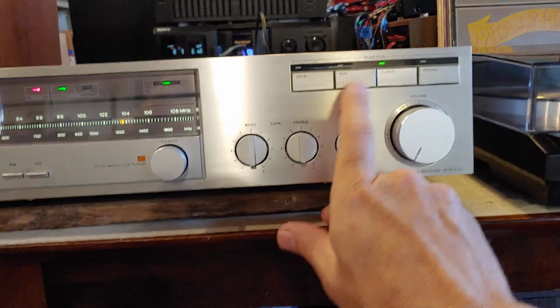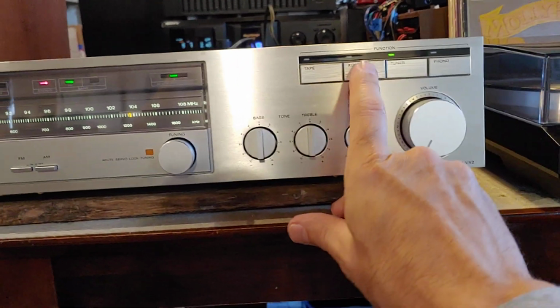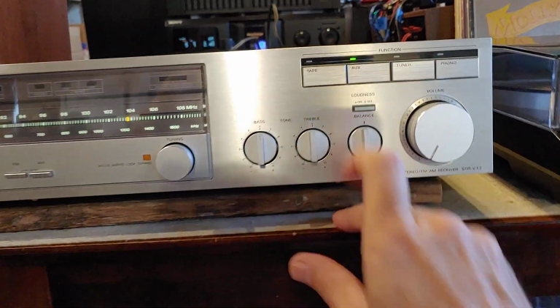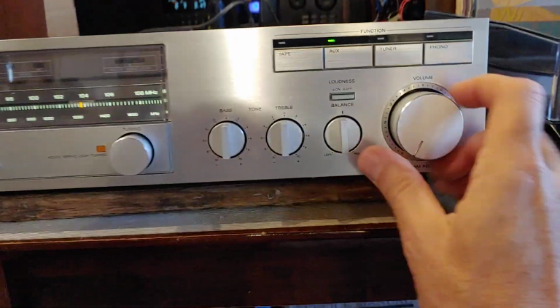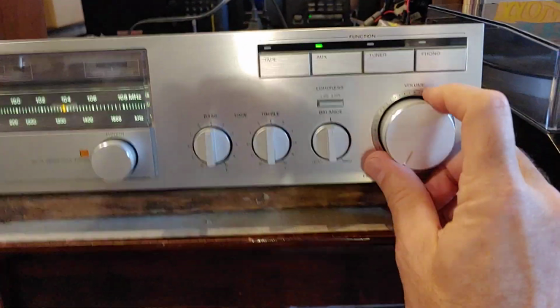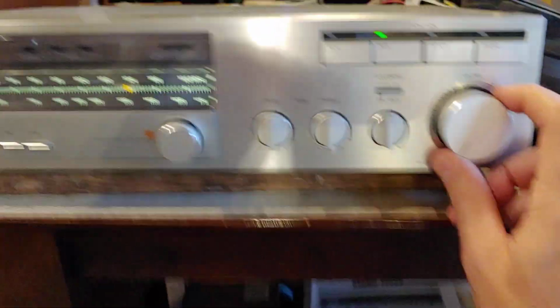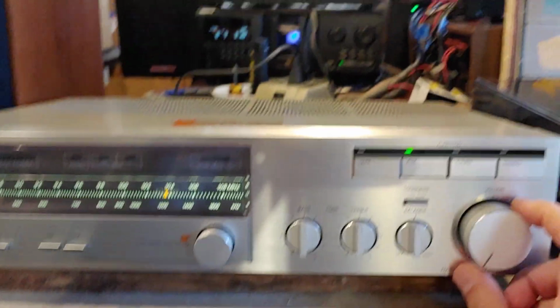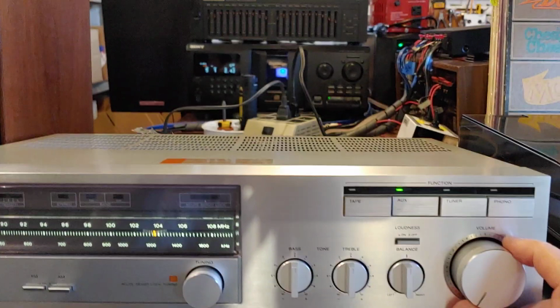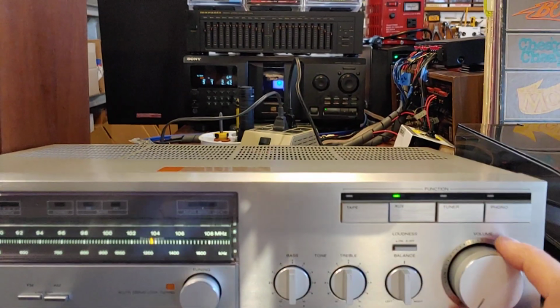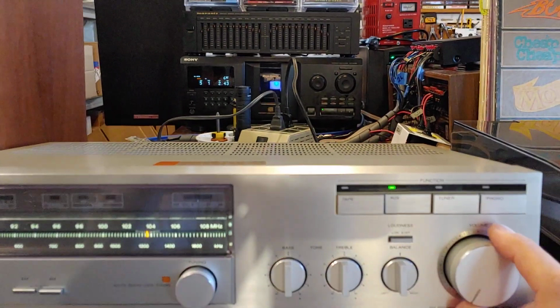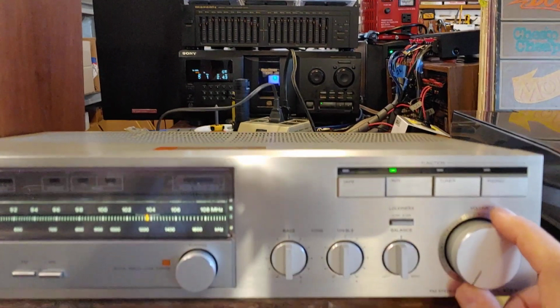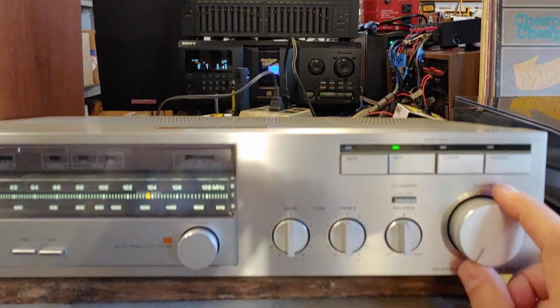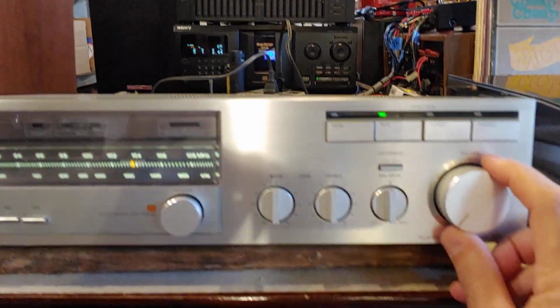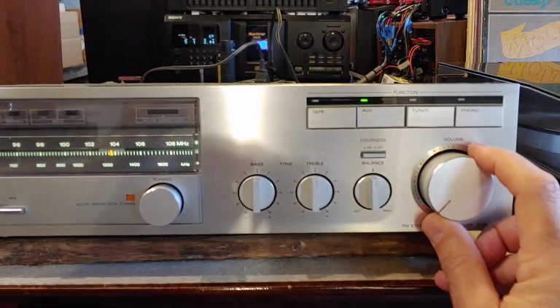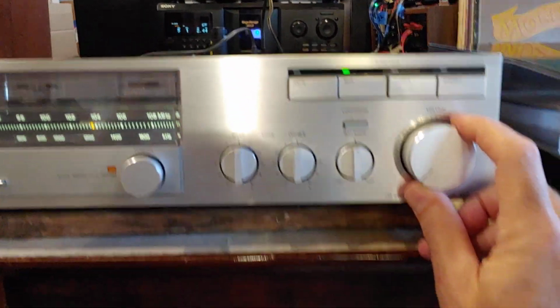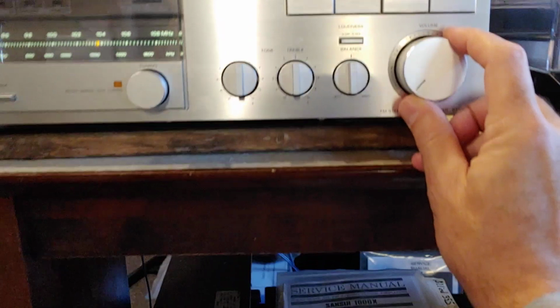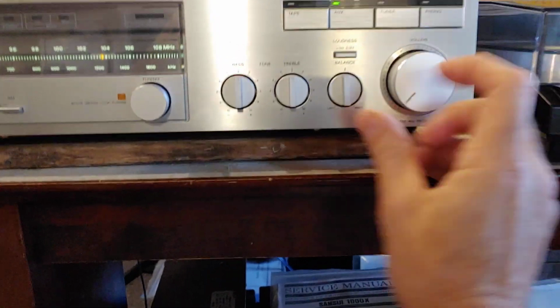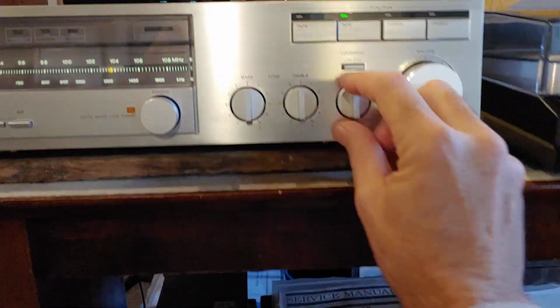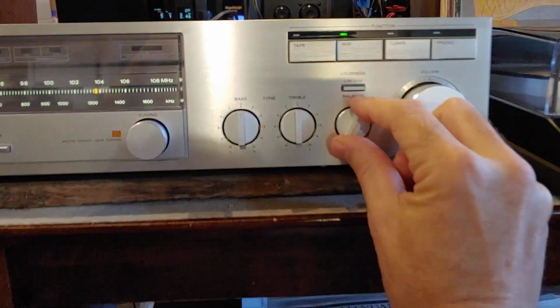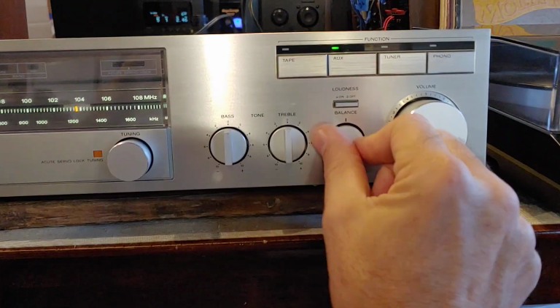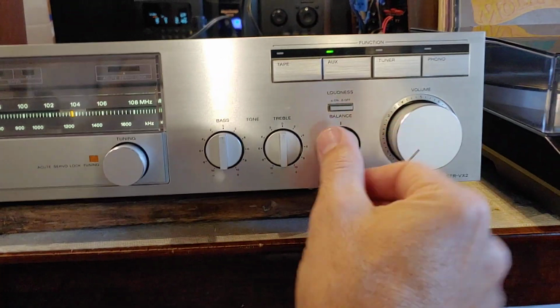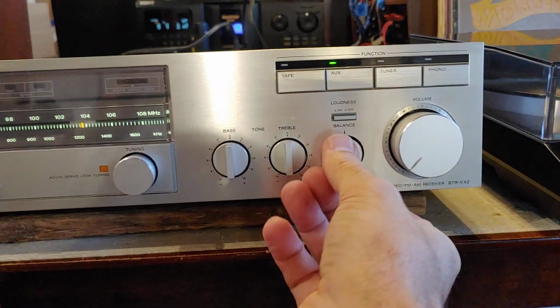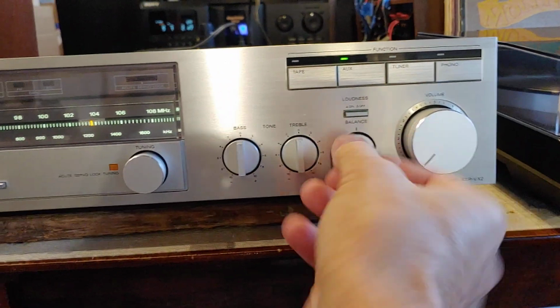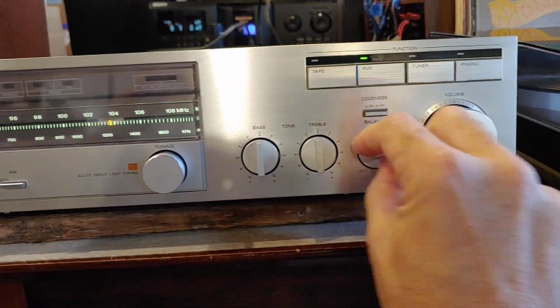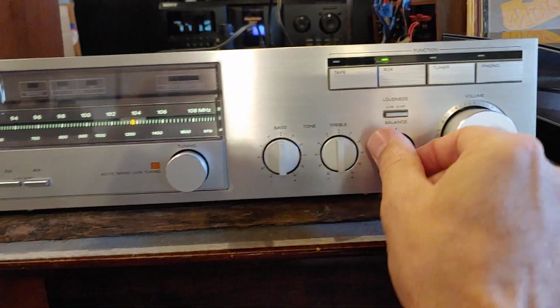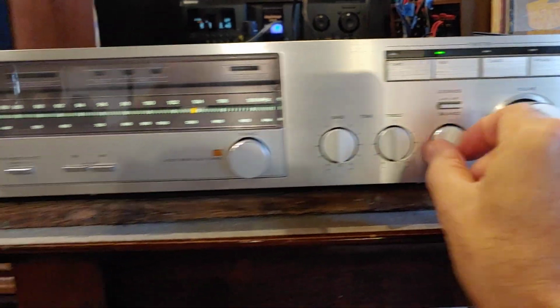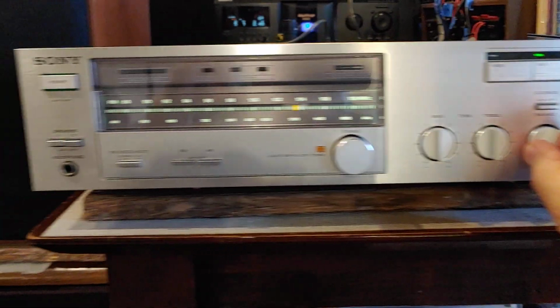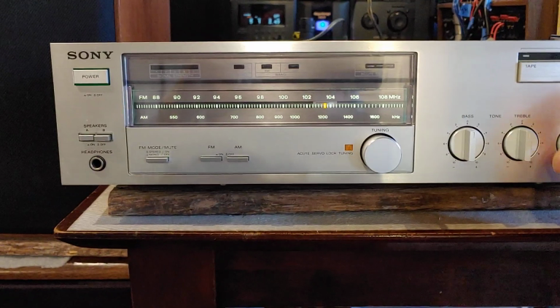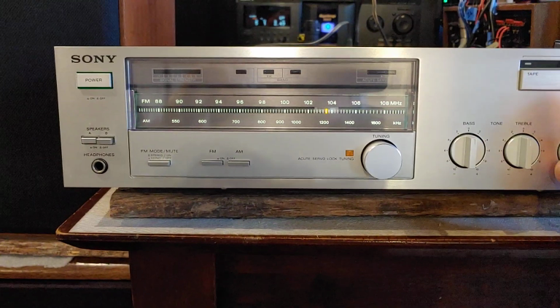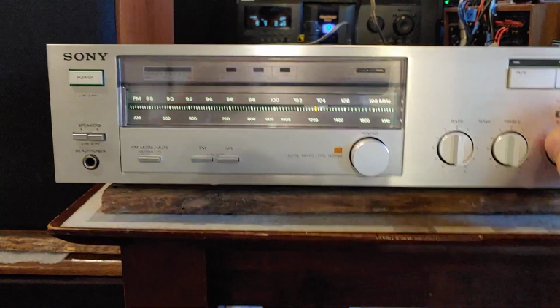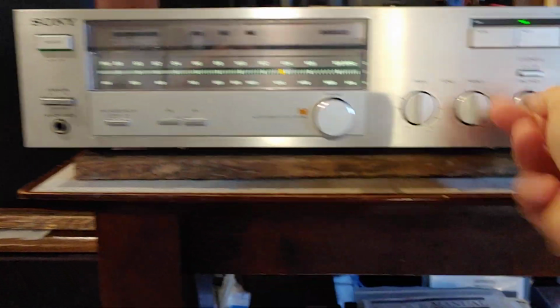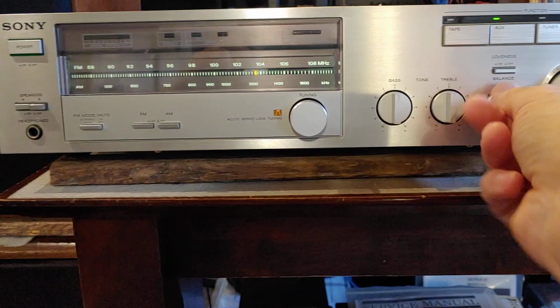I'm going to go to AUX input, which is from a CD changer in the background there. There's a clean right, there's a clean left.